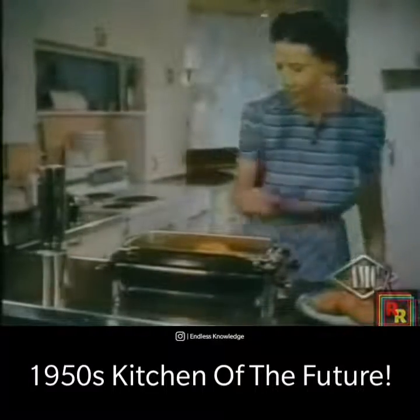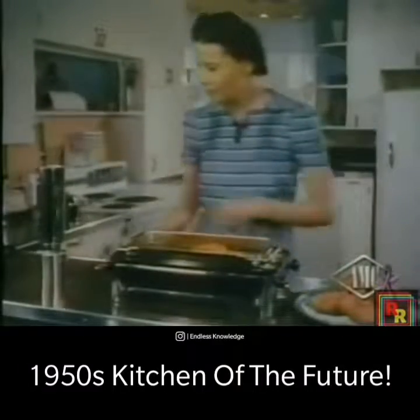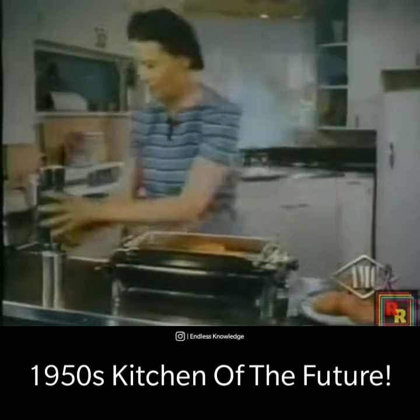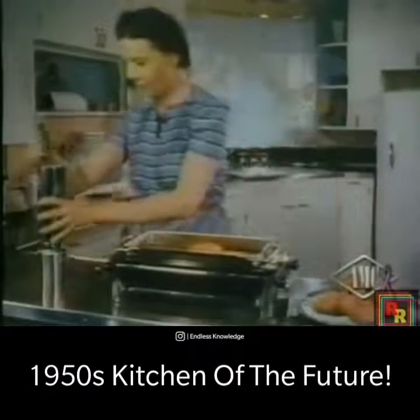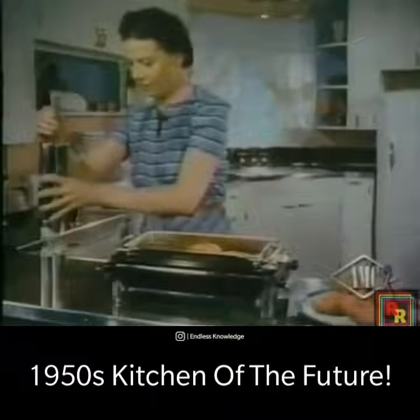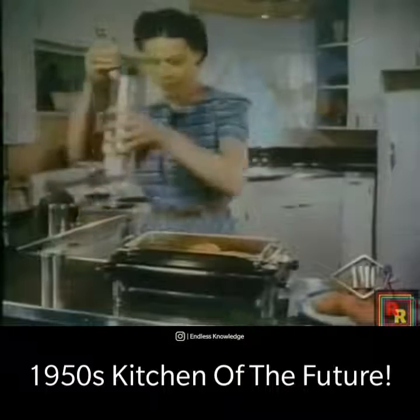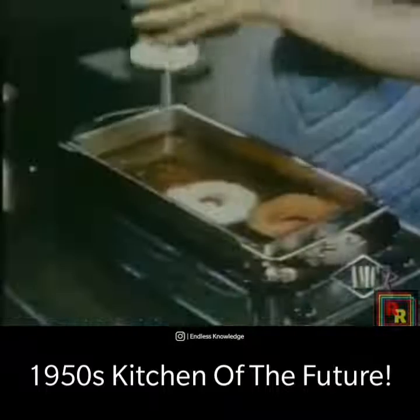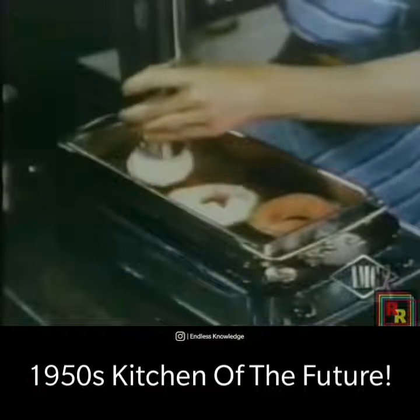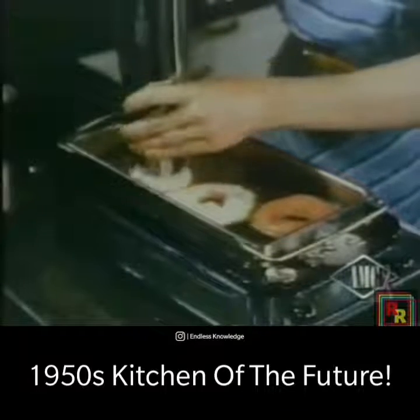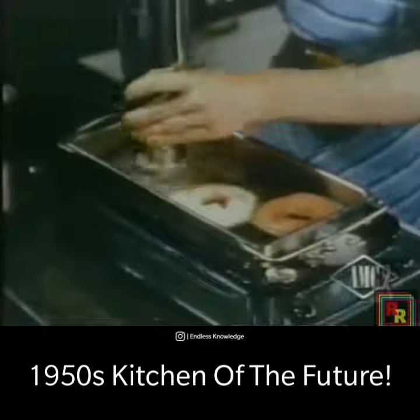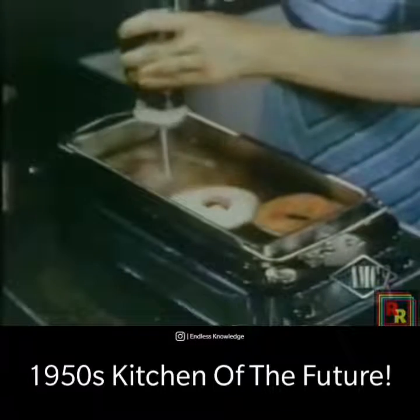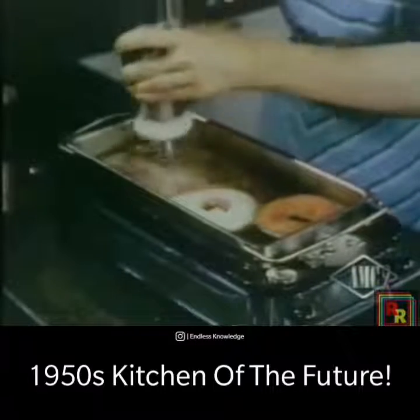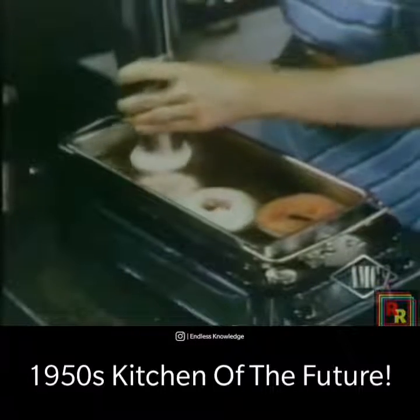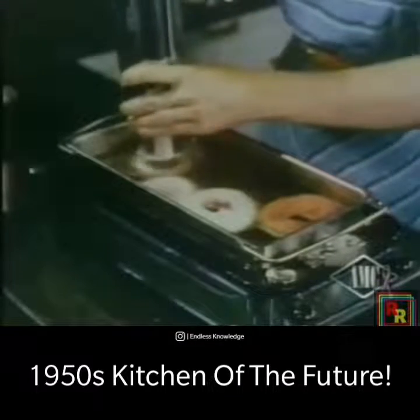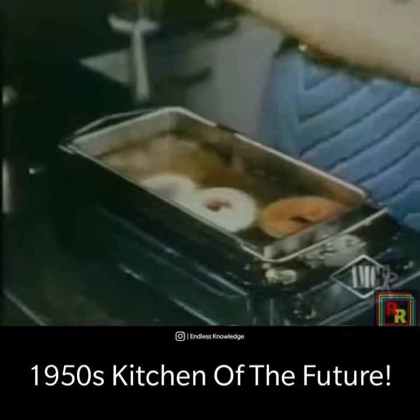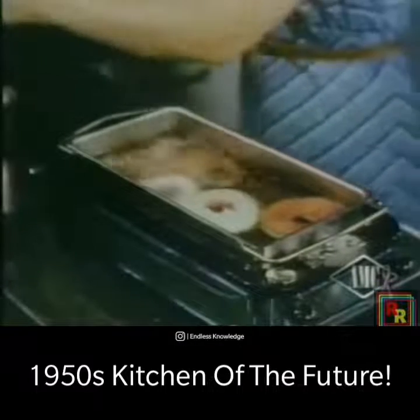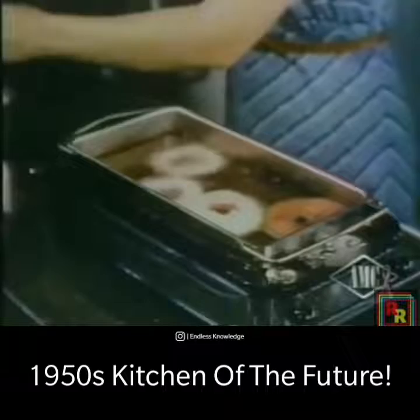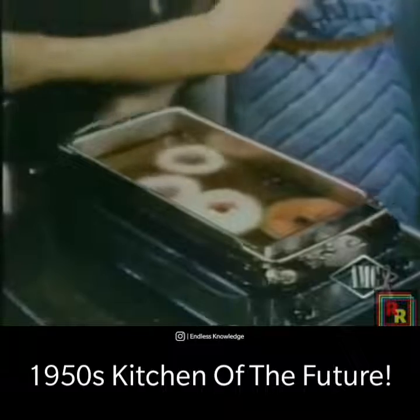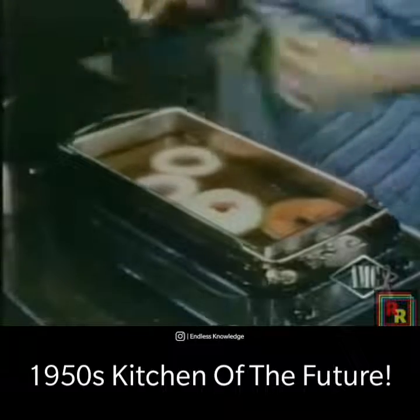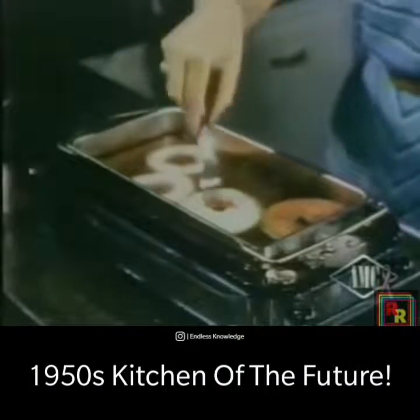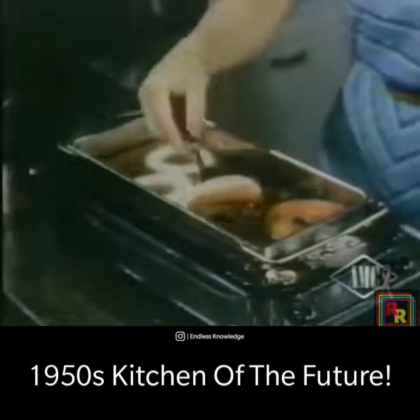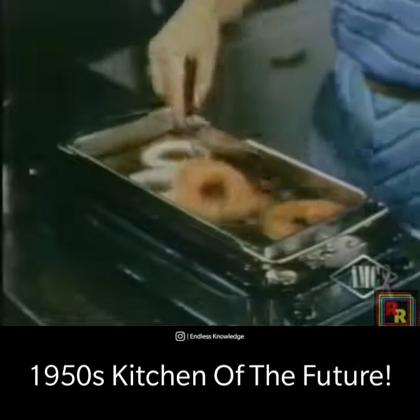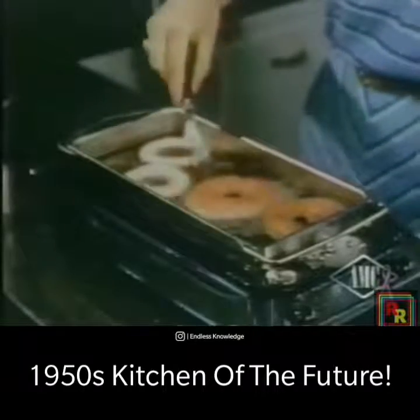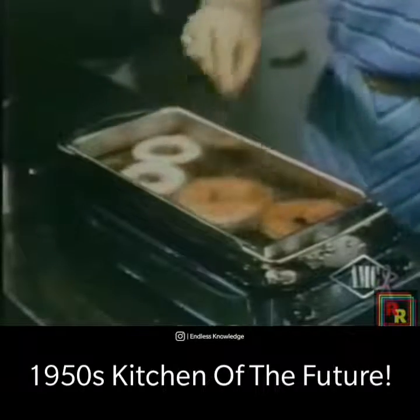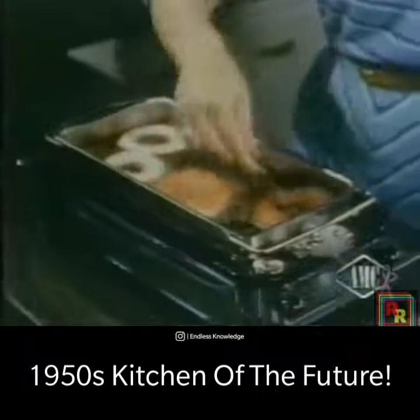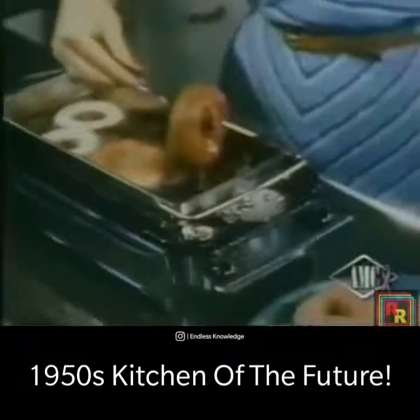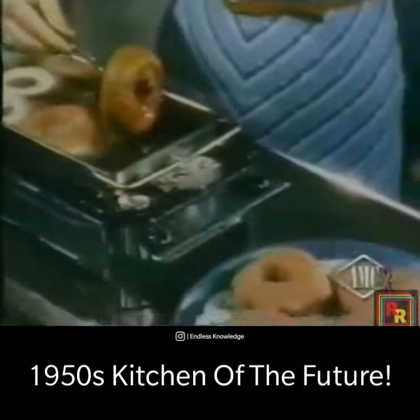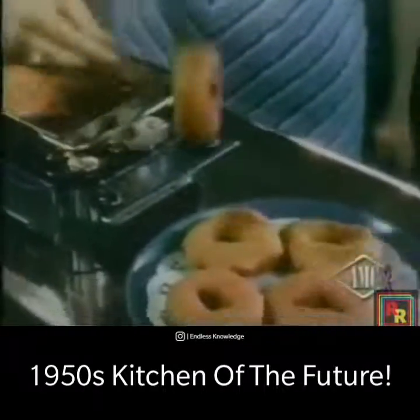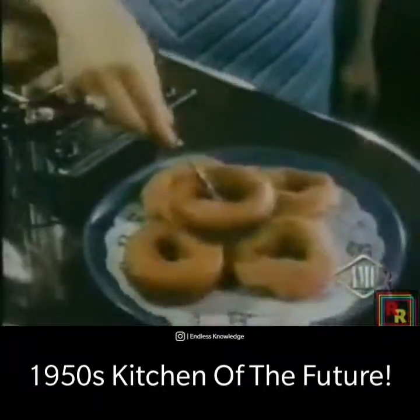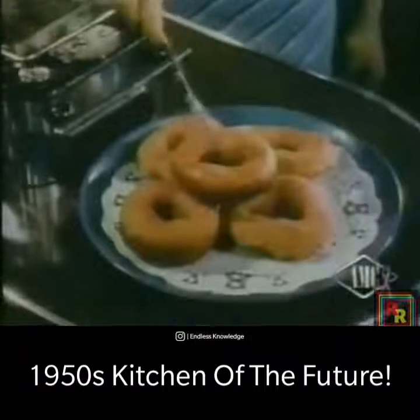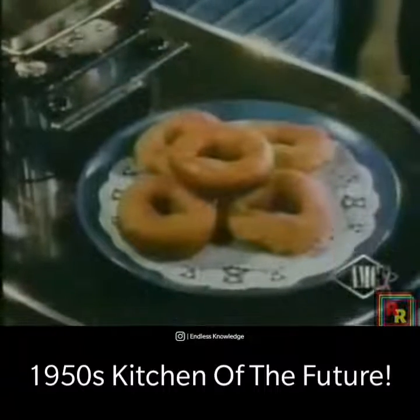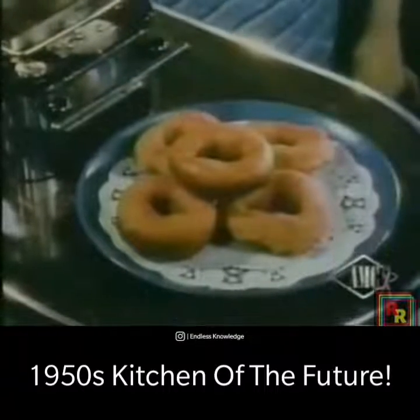The new electric doughnut factory simplifies the deep-fry game. One unit puts the batter out, while a tank which plugs into any socket has a thermostat for maintaining even temperature. The mechanical producer of crisp brown ringlets should be popular in the family circle.